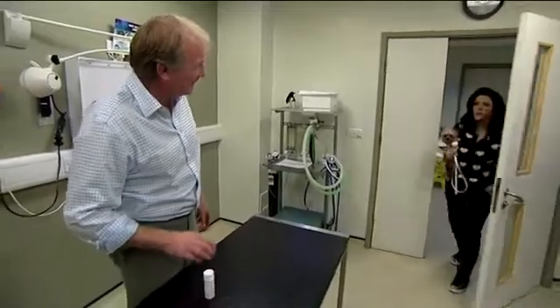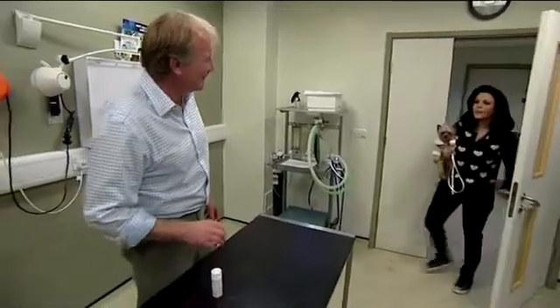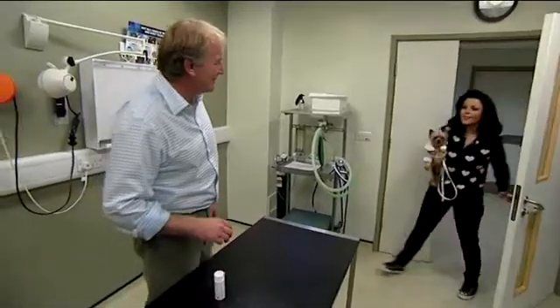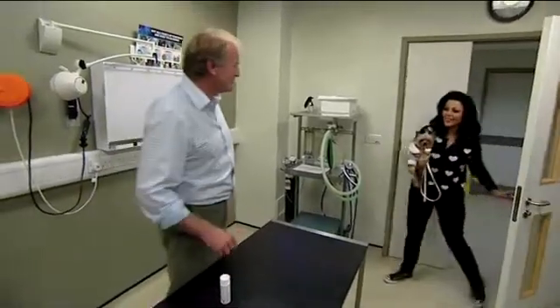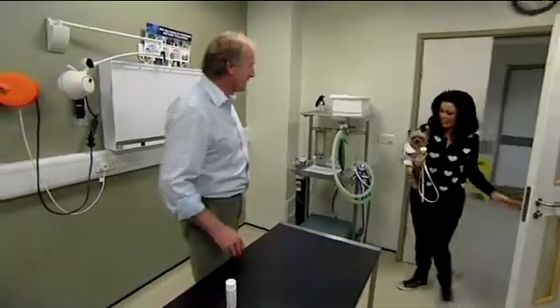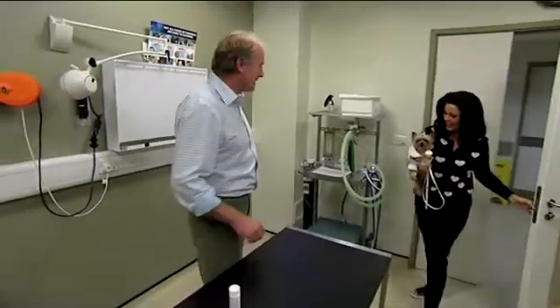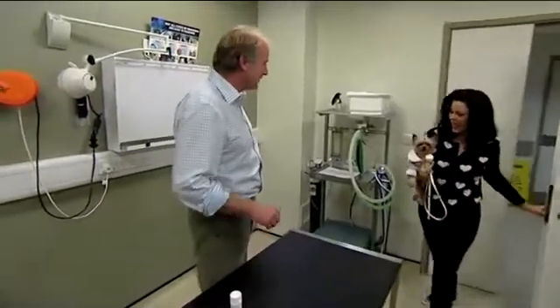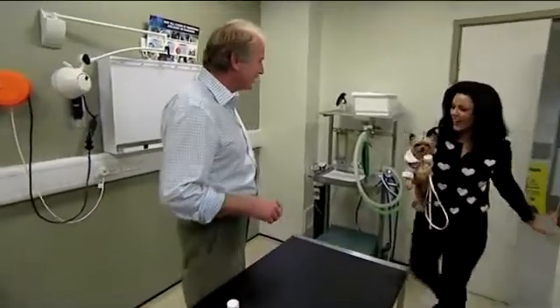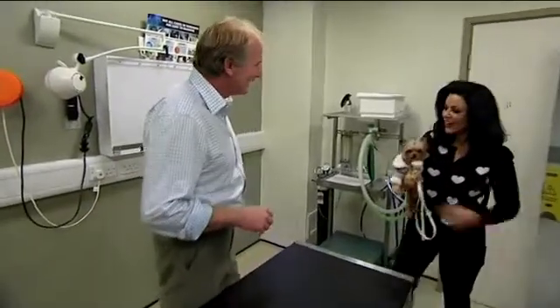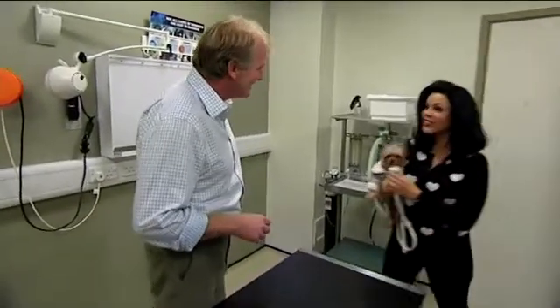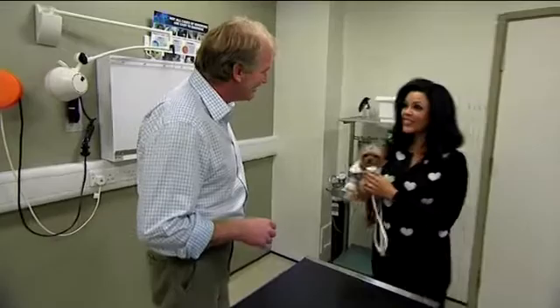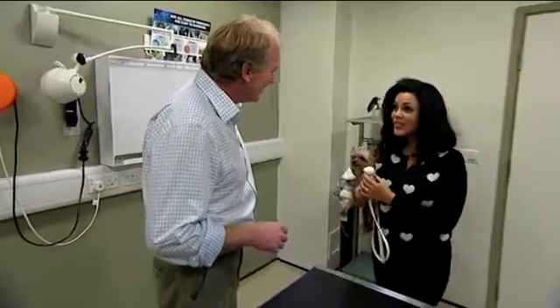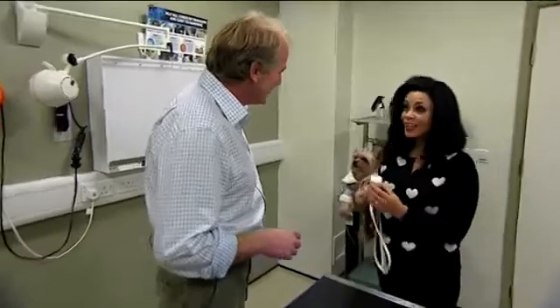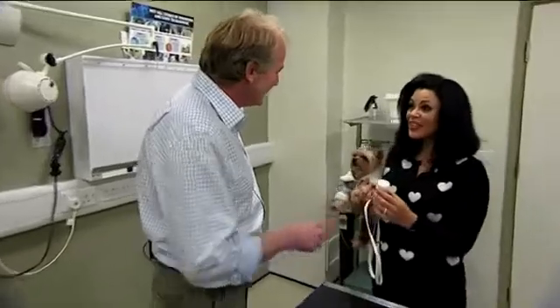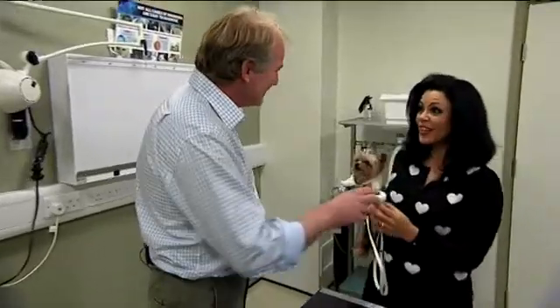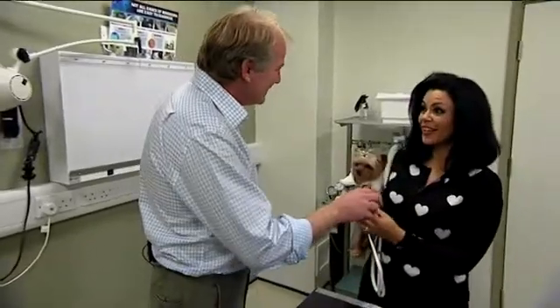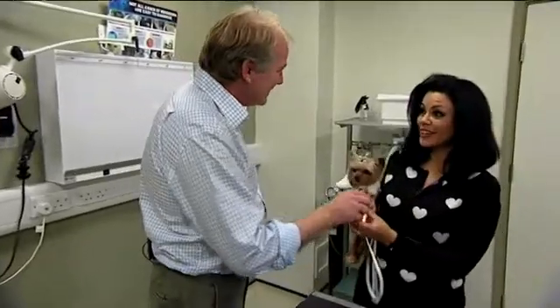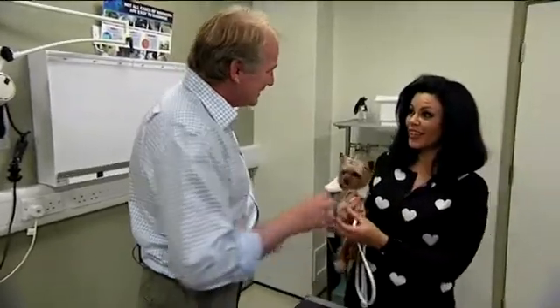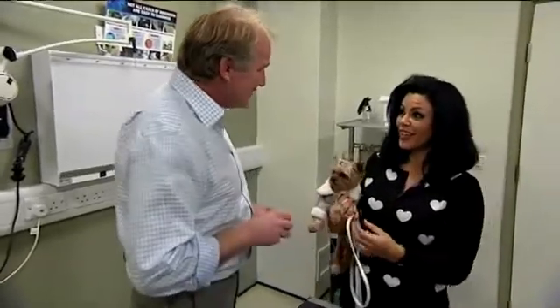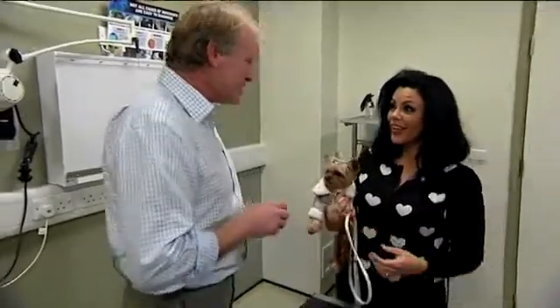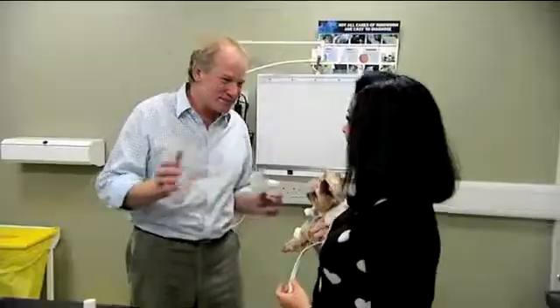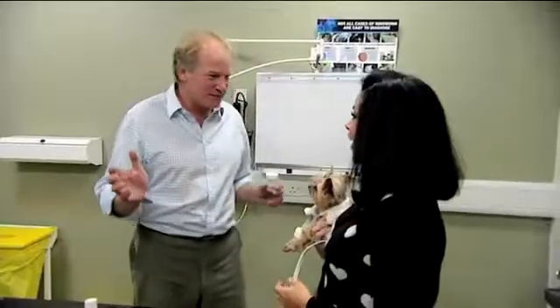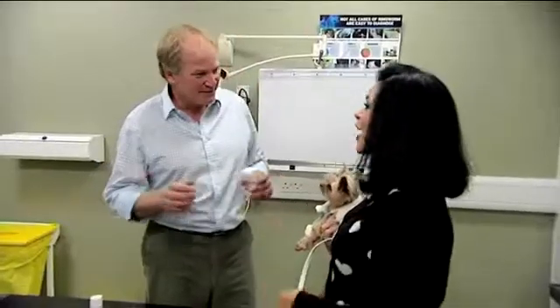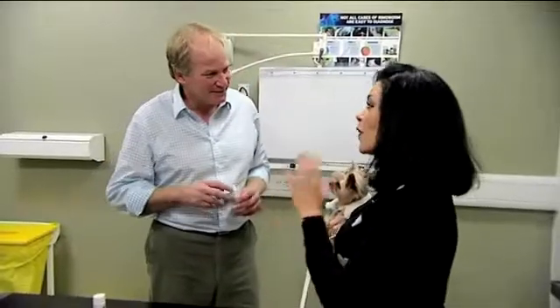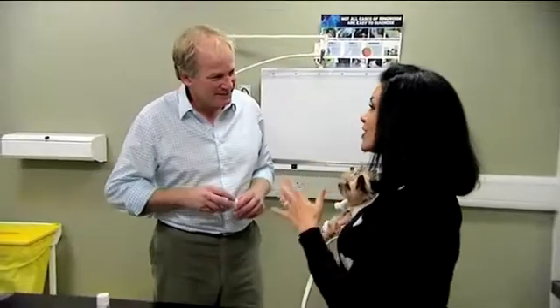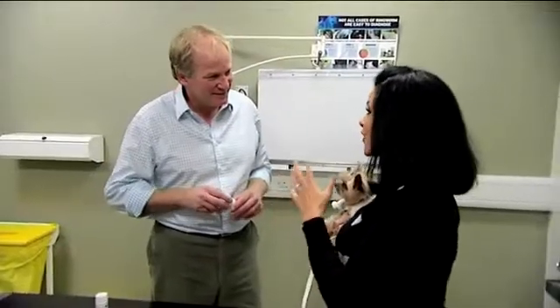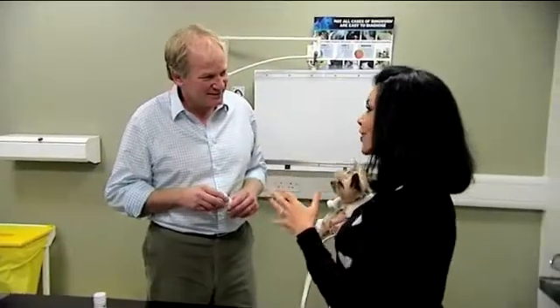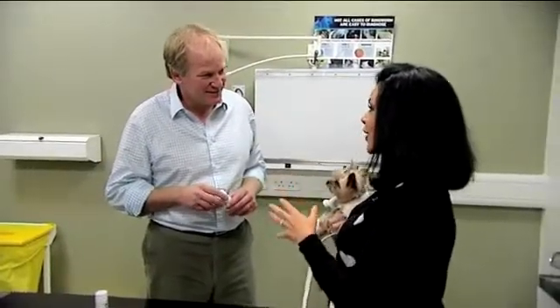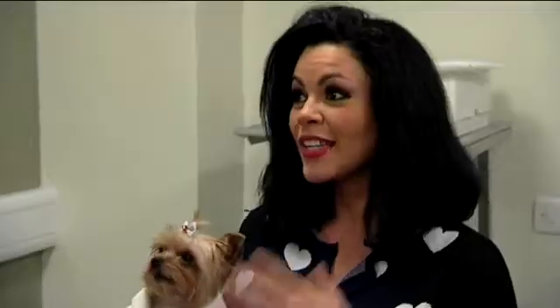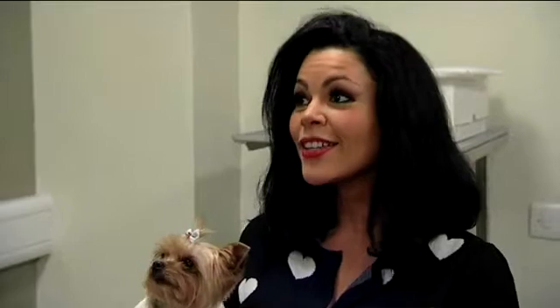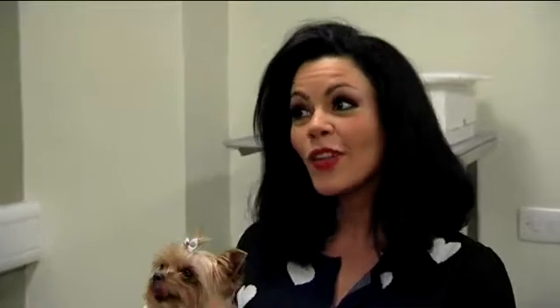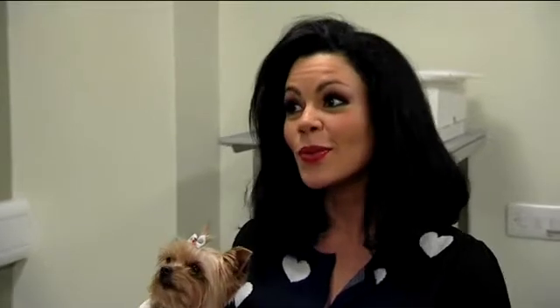Hi Louise, how did that go? Hello, it was really interesting actually. Easy, difficult? It wasn't difficult, it was easier than I thought.